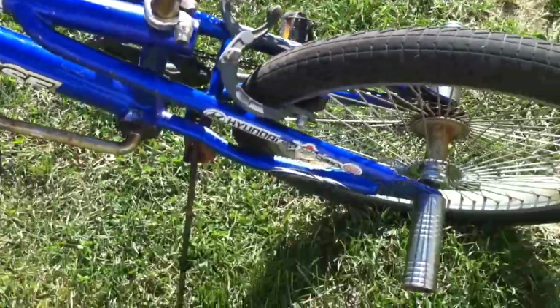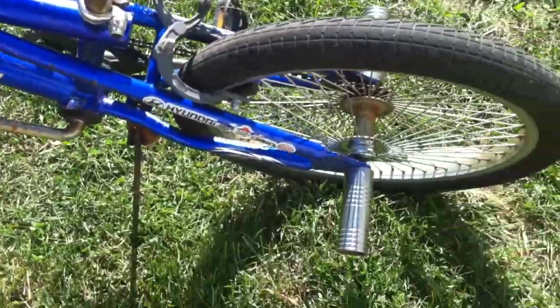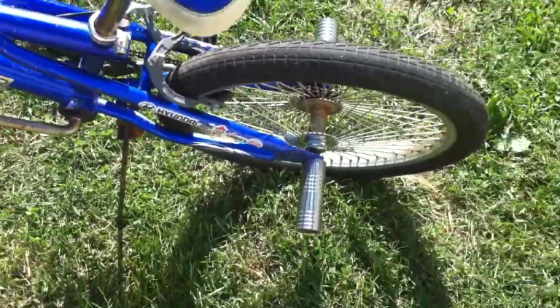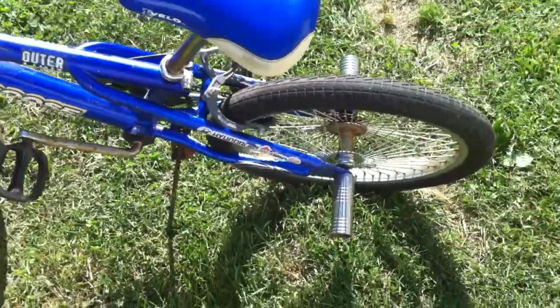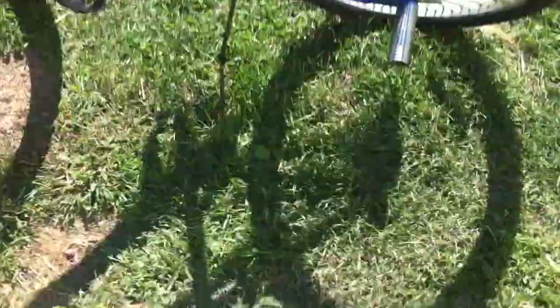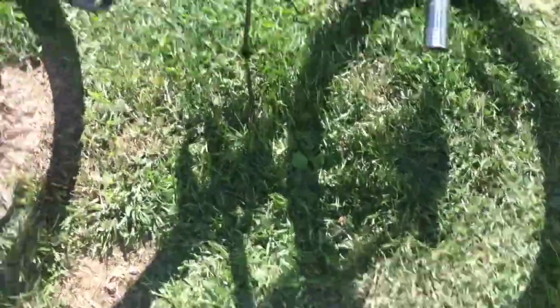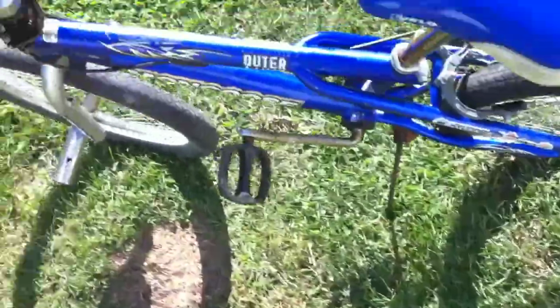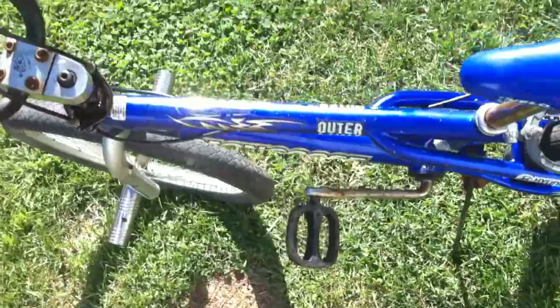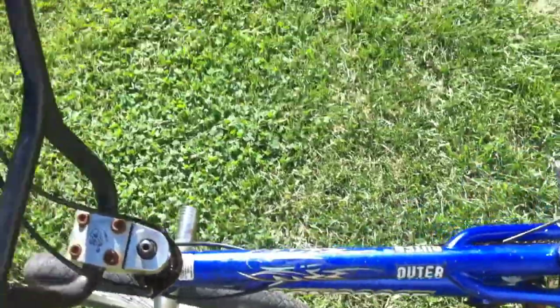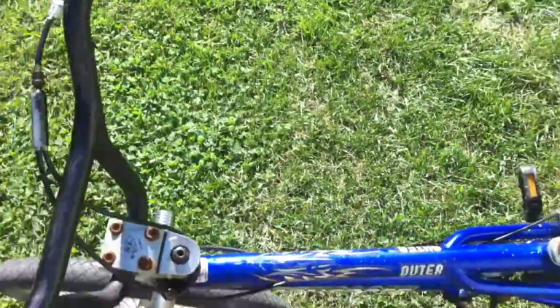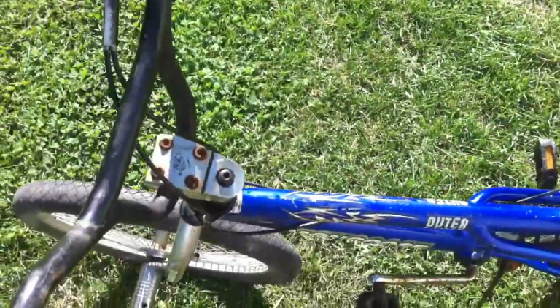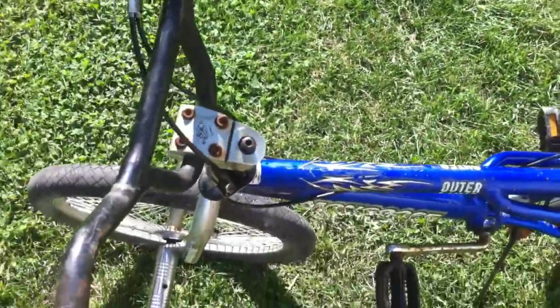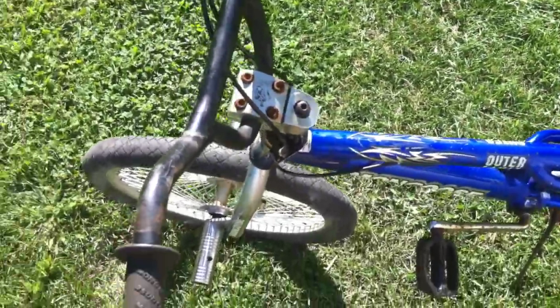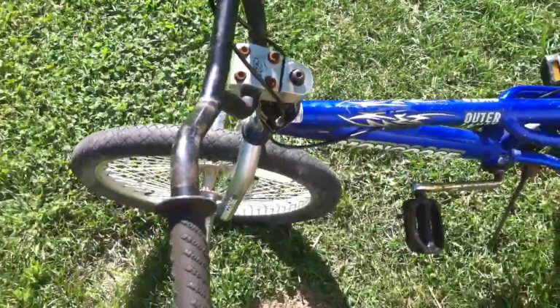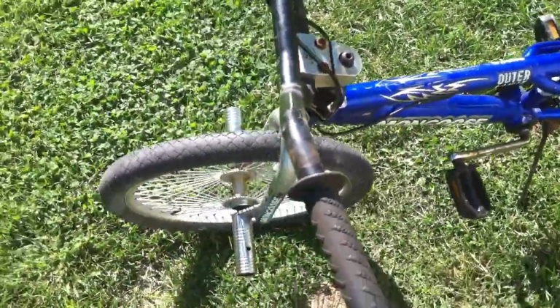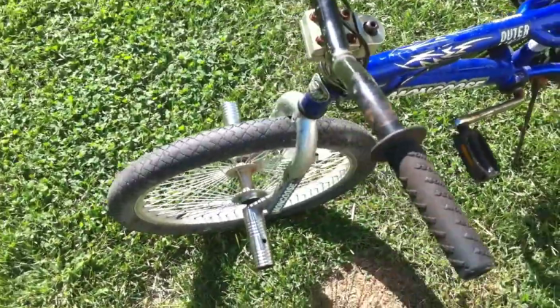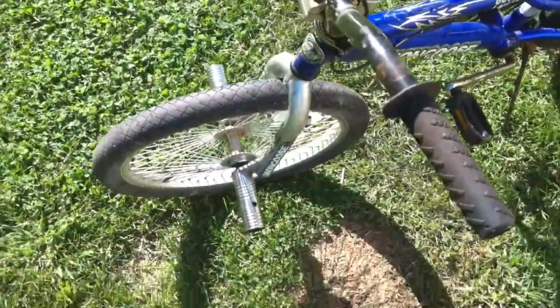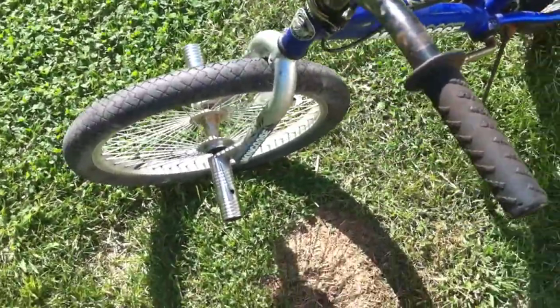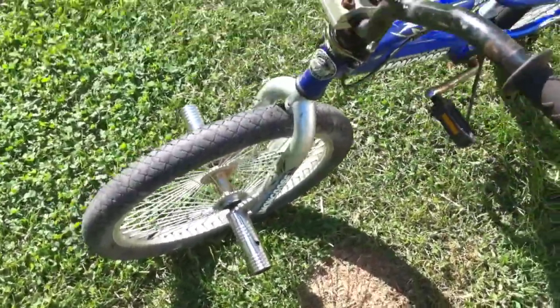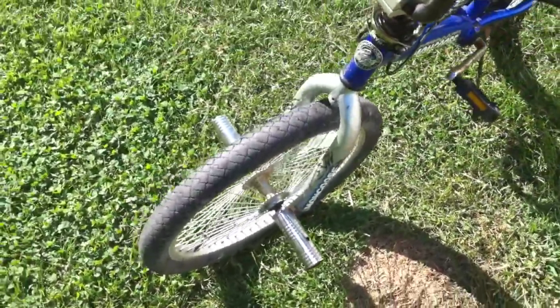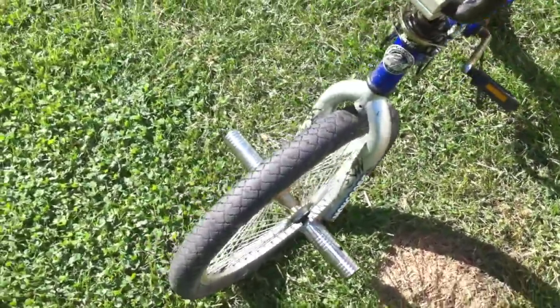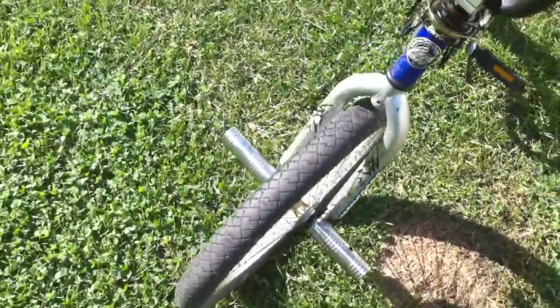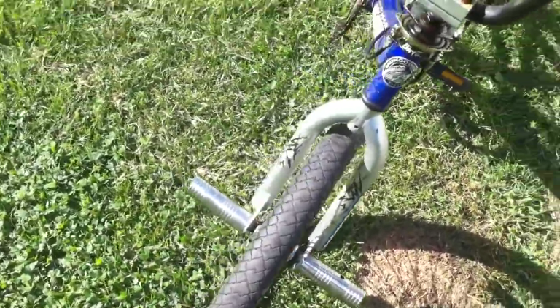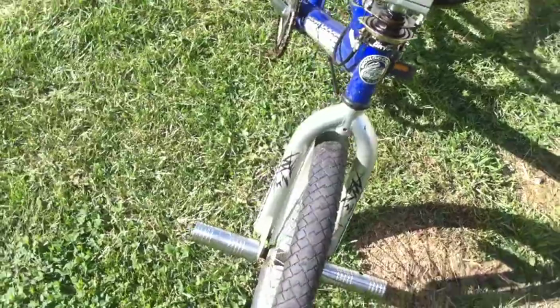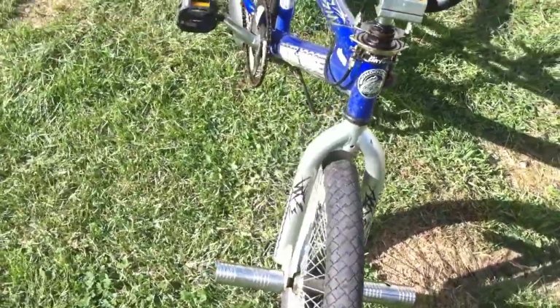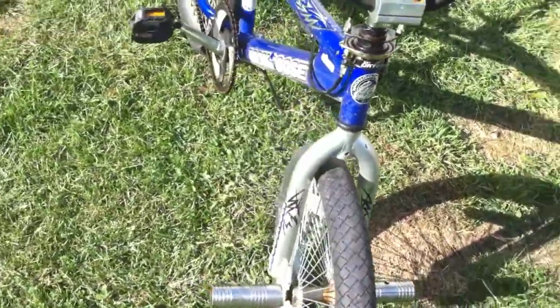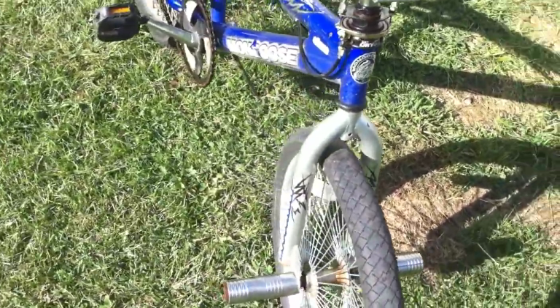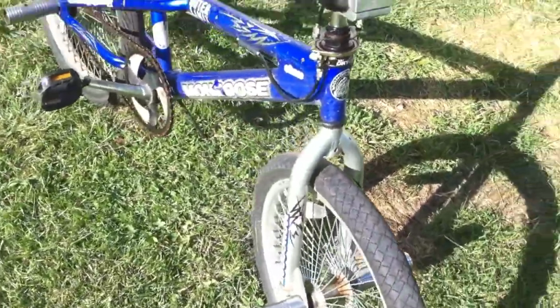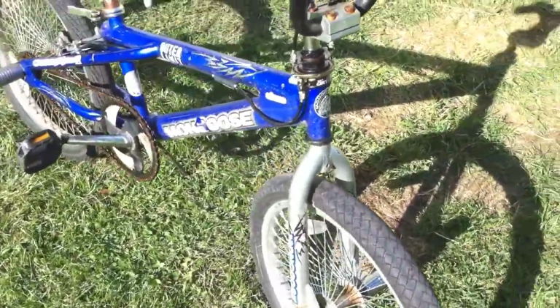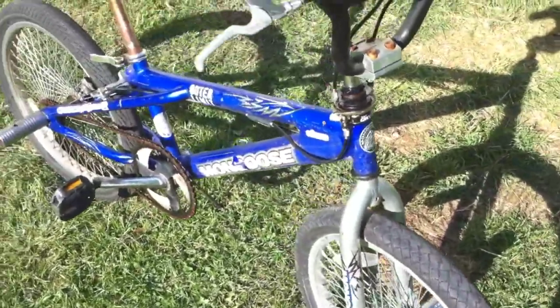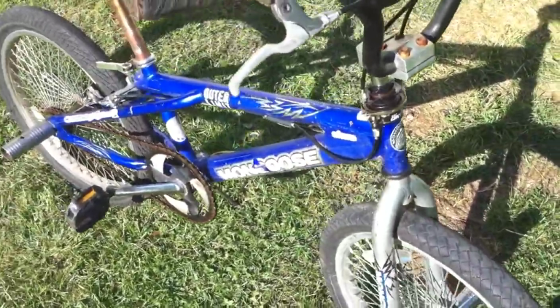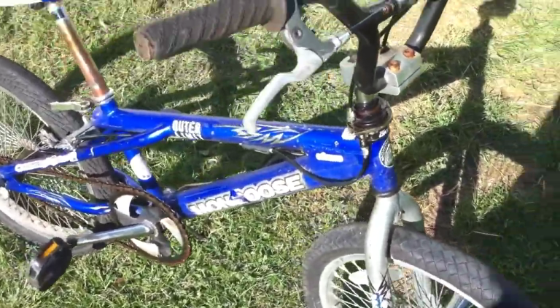Not in bad shape. Rolls good. Has two new inner tubes in it.